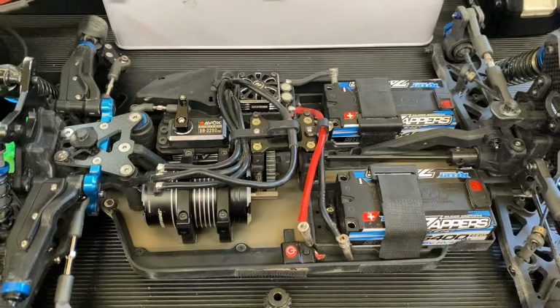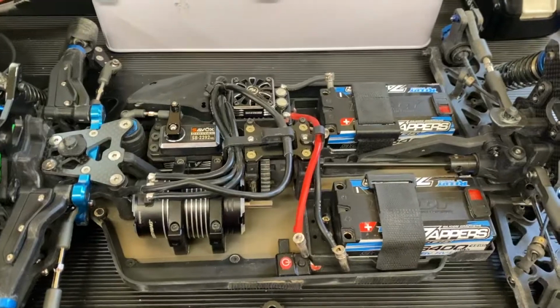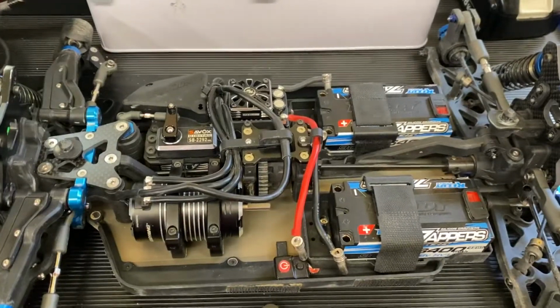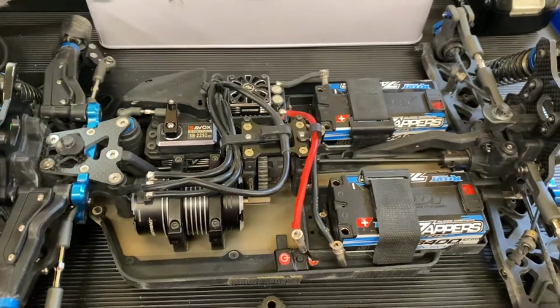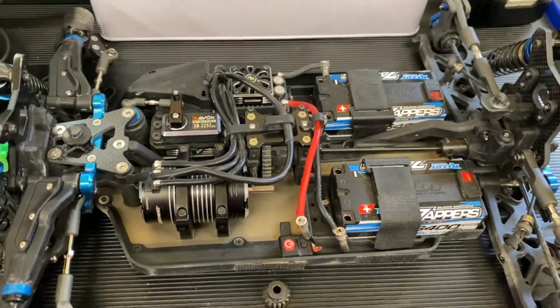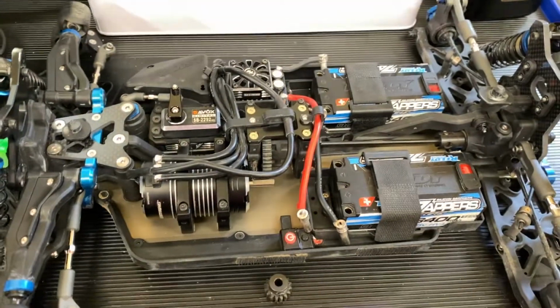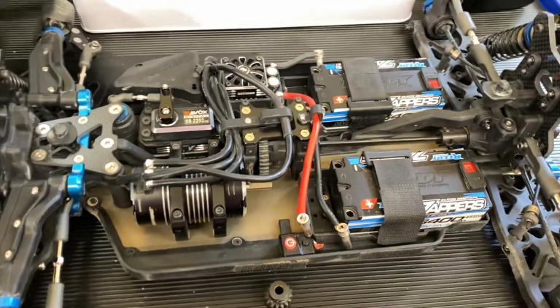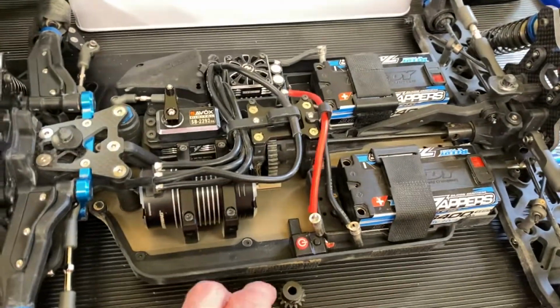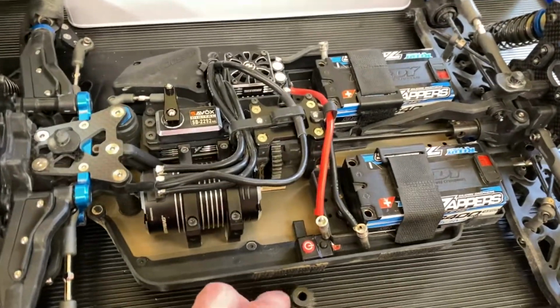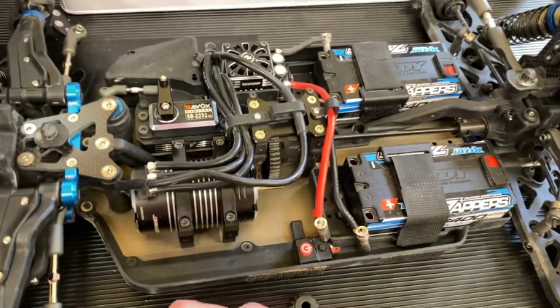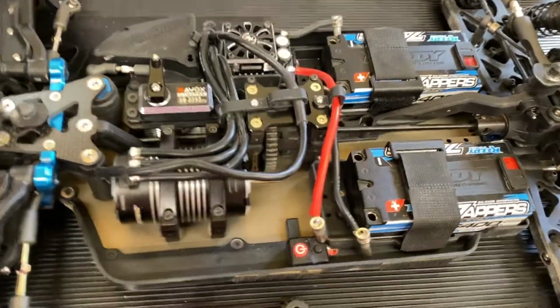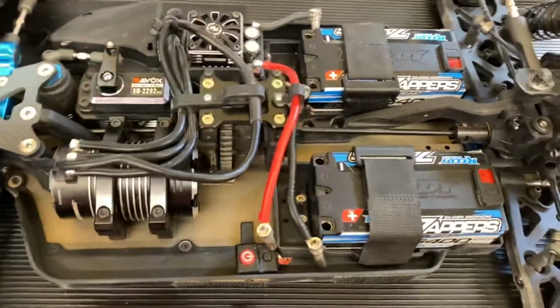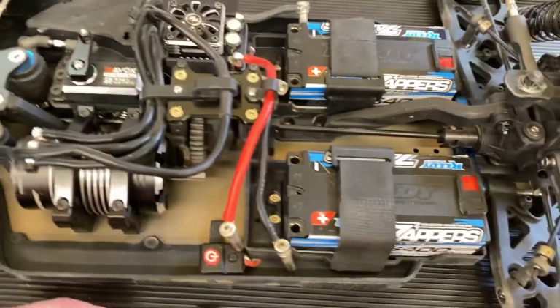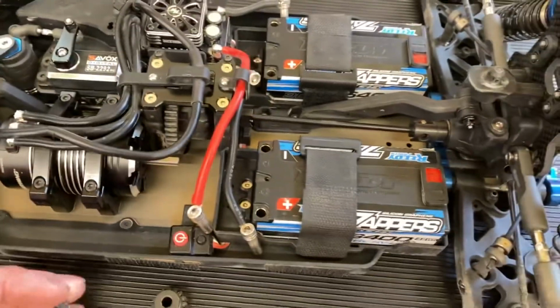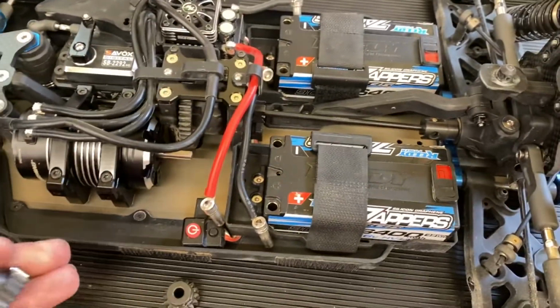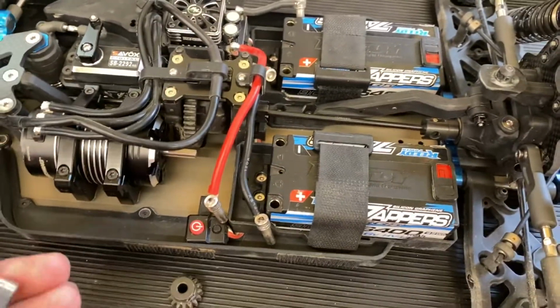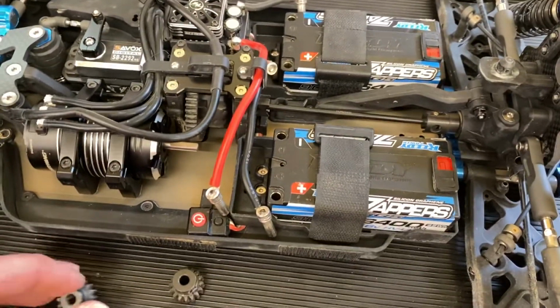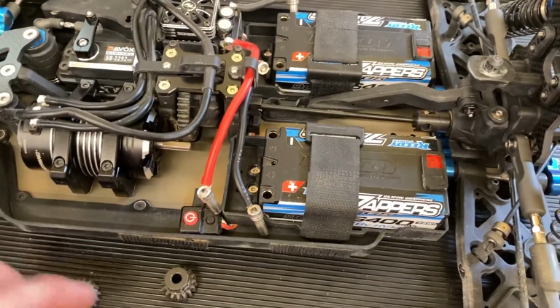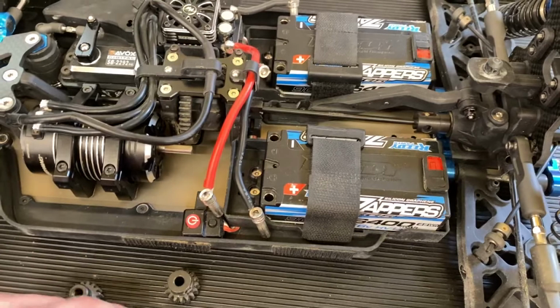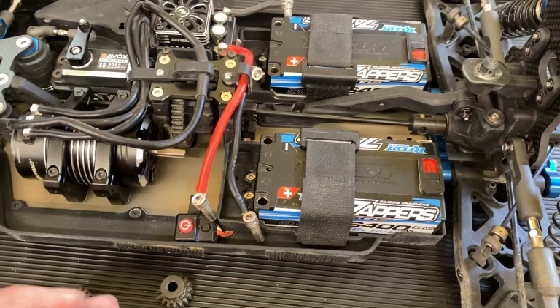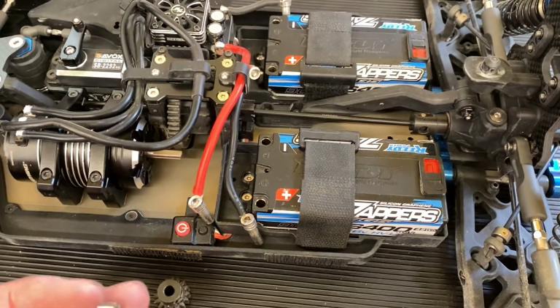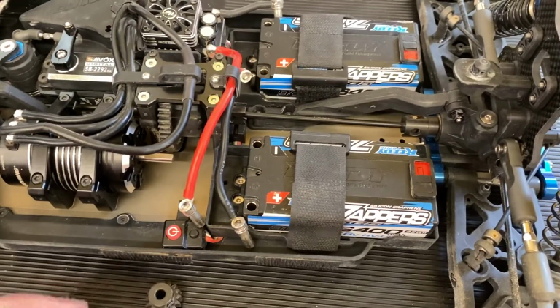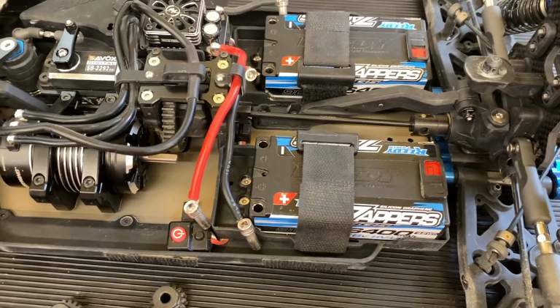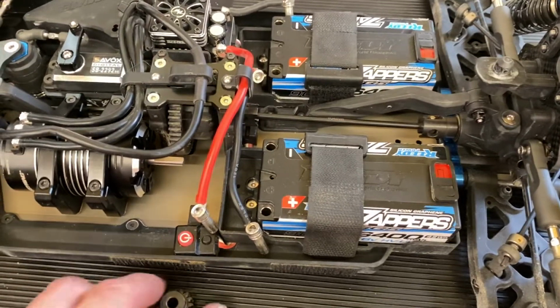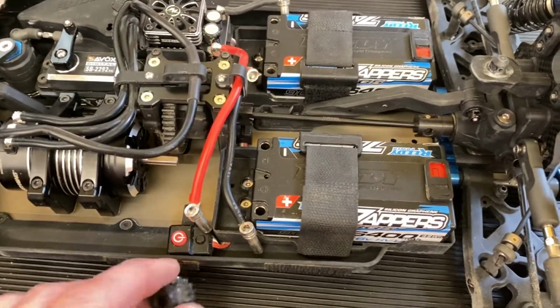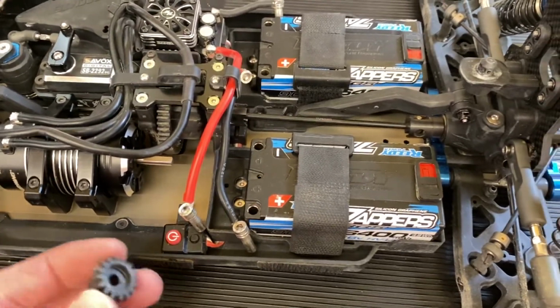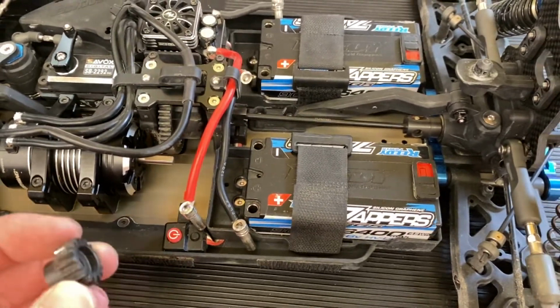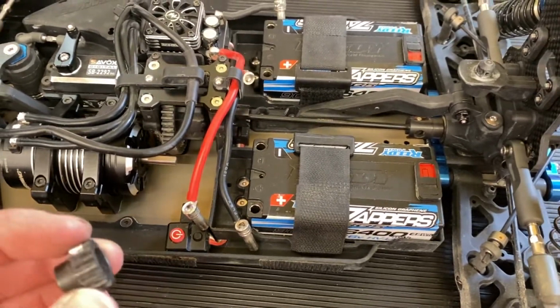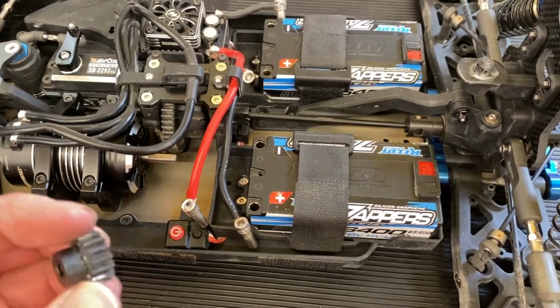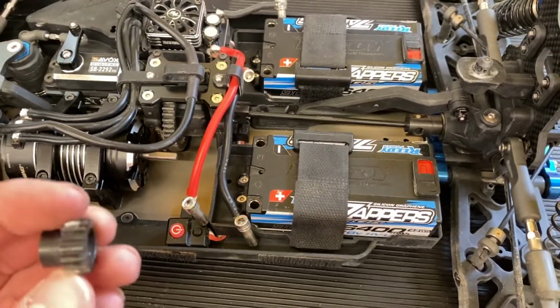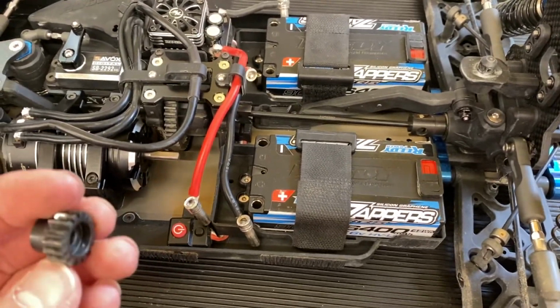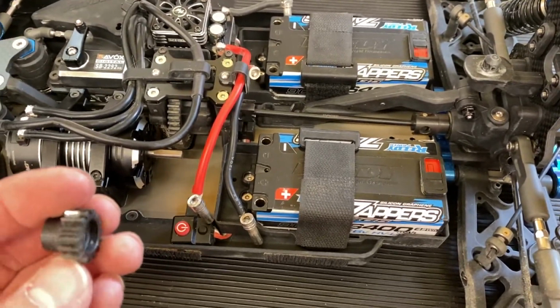Hey guys, Chris SuperfastRC, and today we're just going to do a quick video on pinions. I just want to talk about the subject of A-scale pinions and why you get your money's worth on them.